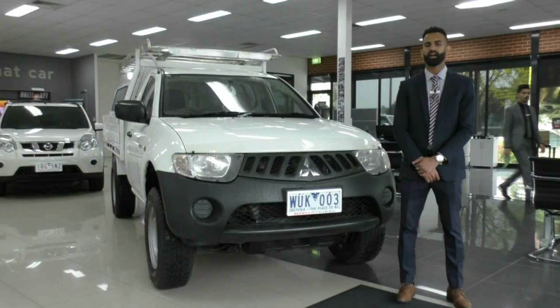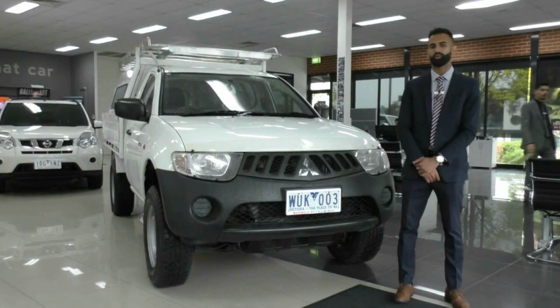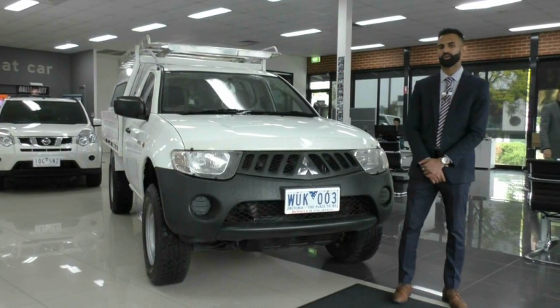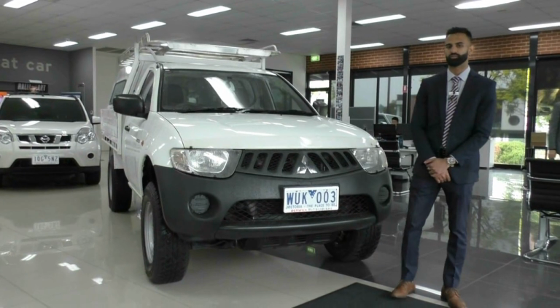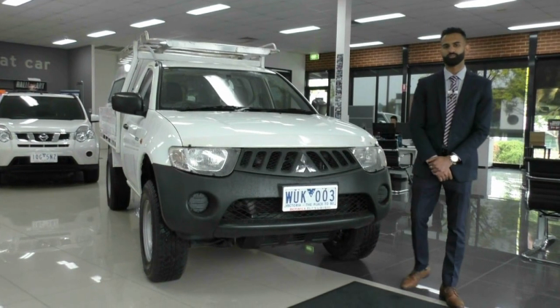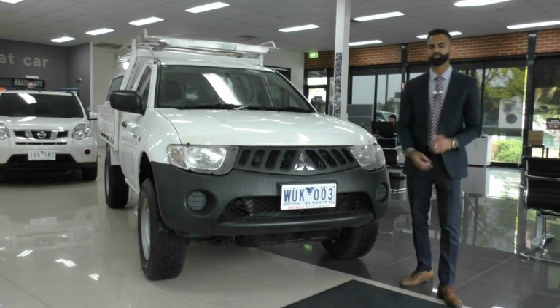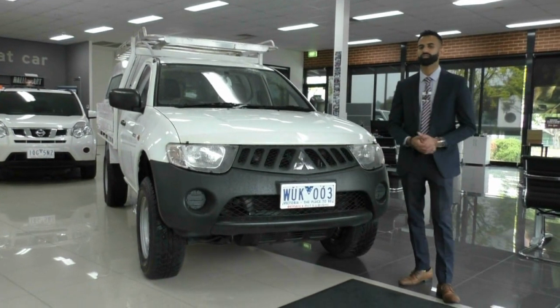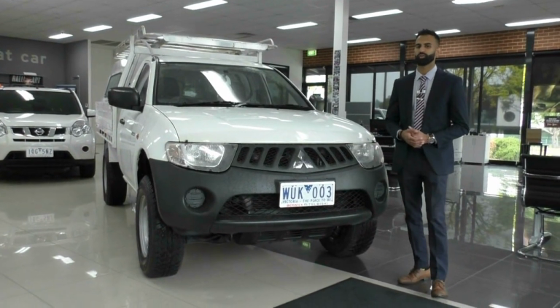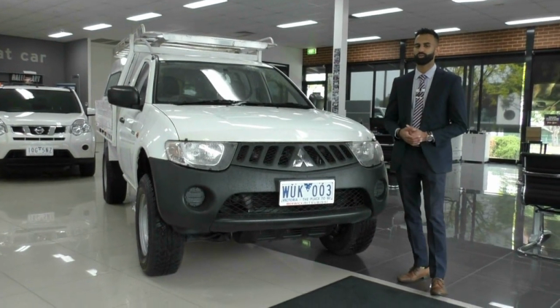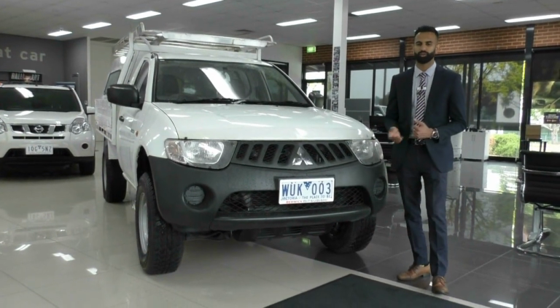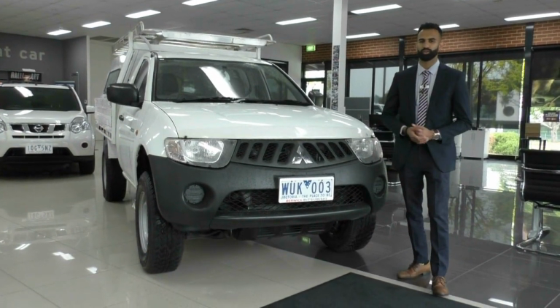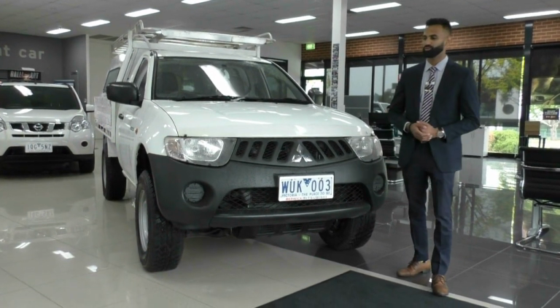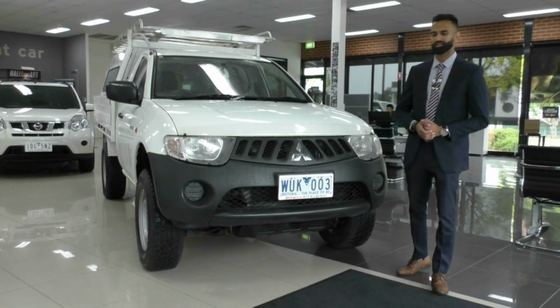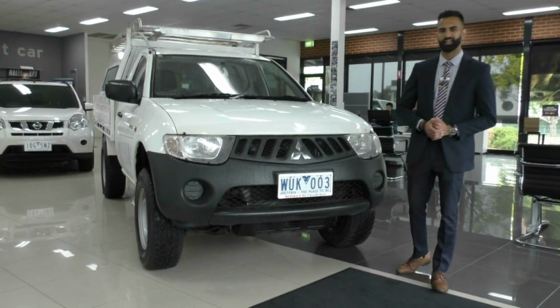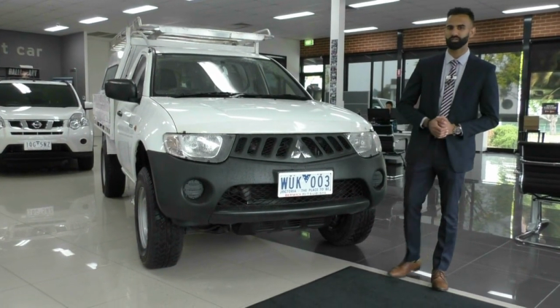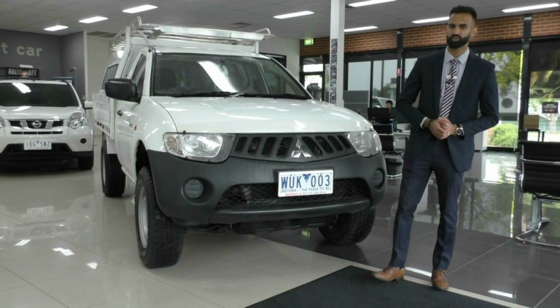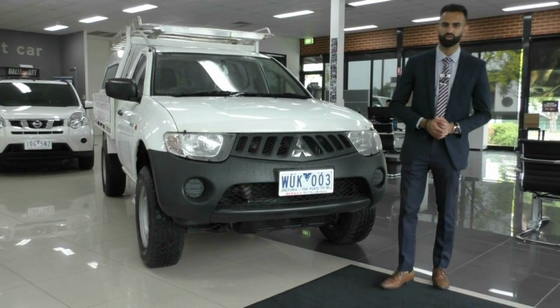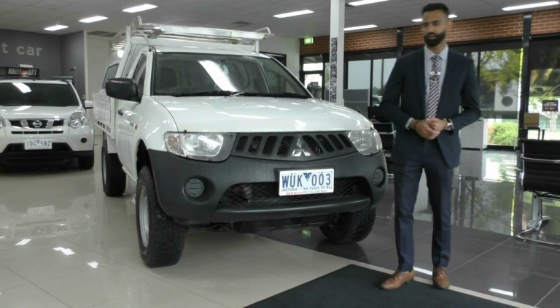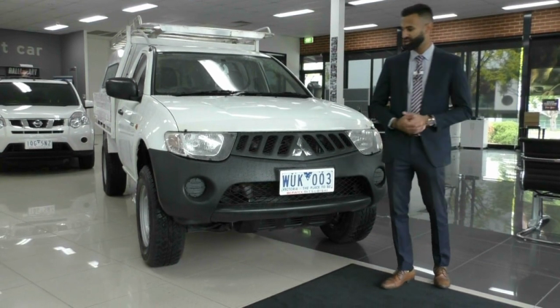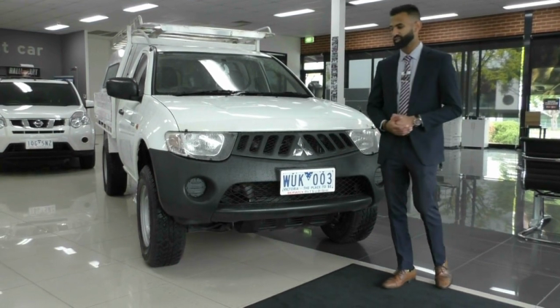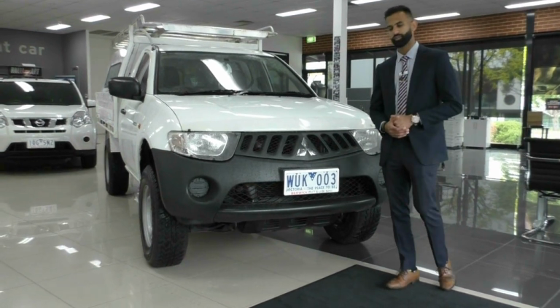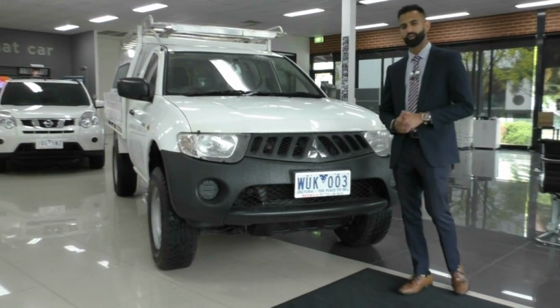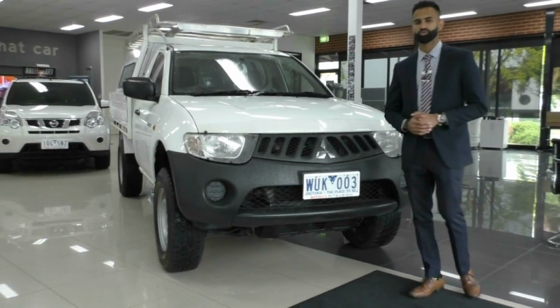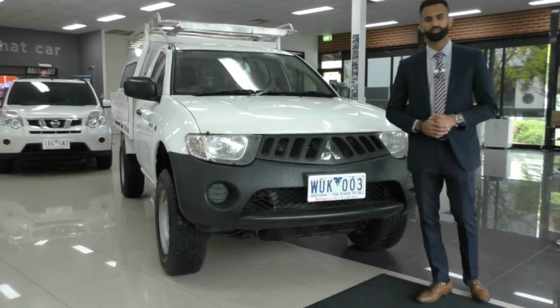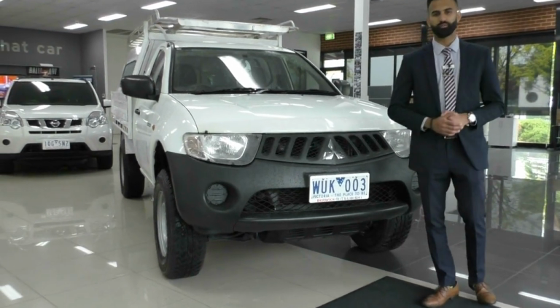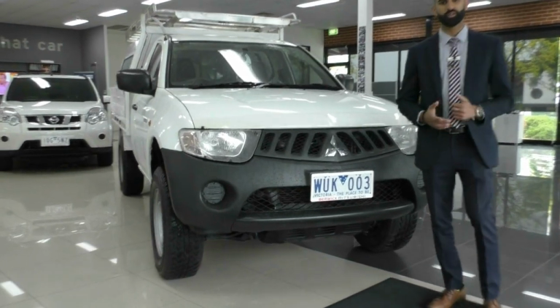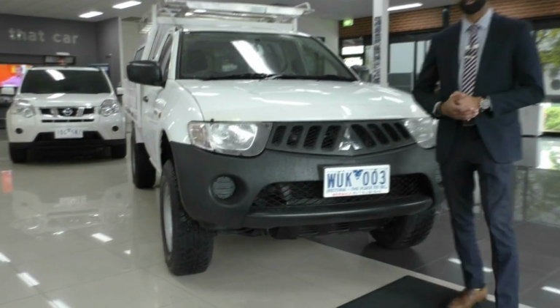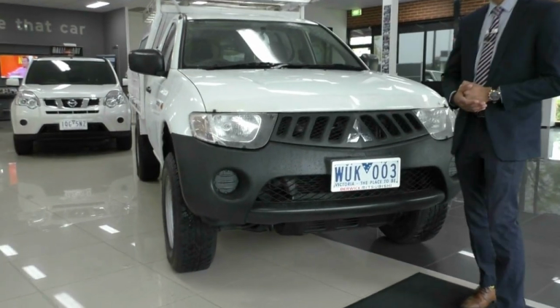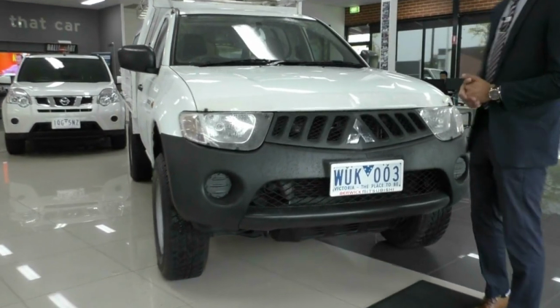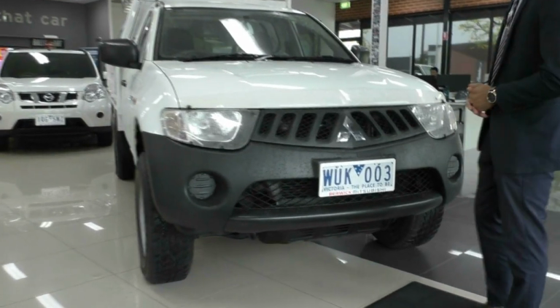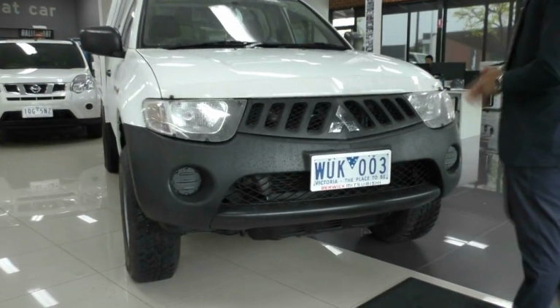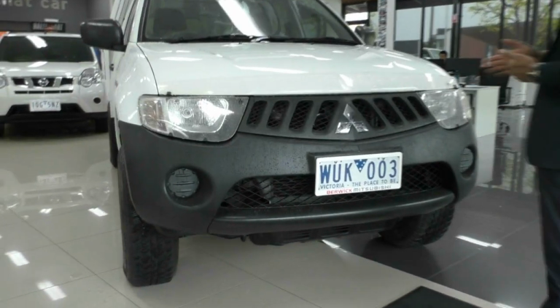Hi, welcome to Berwick Mitsubishi. My name is Josh and today we're doing a walk around video on this 2008 Mitsubishi Triton. Starting off at the front, I'm going to show you the condition and some of the actual features of the vehicle.